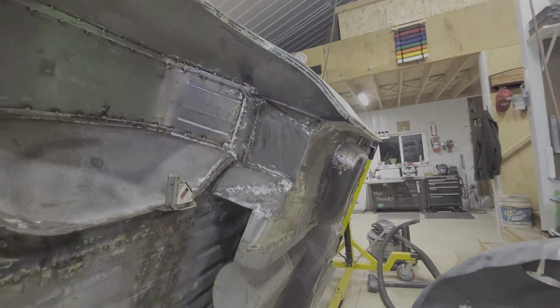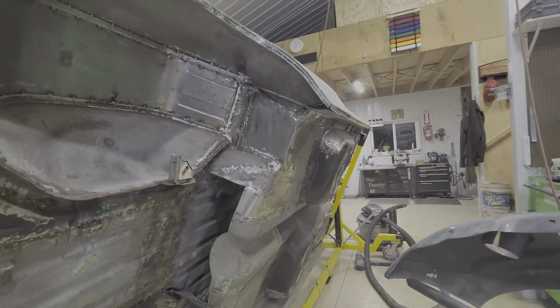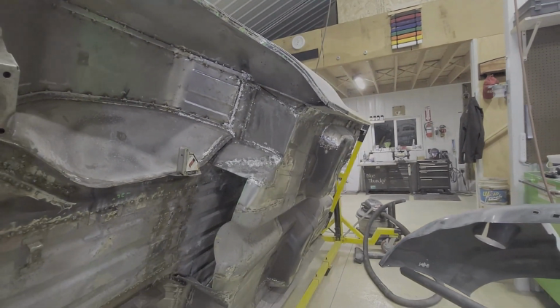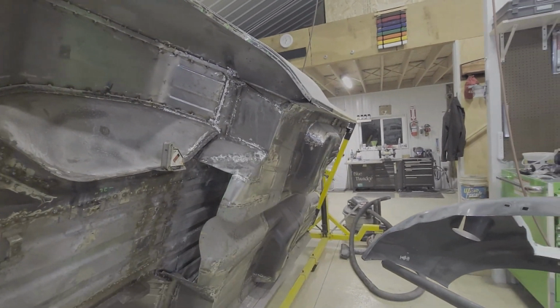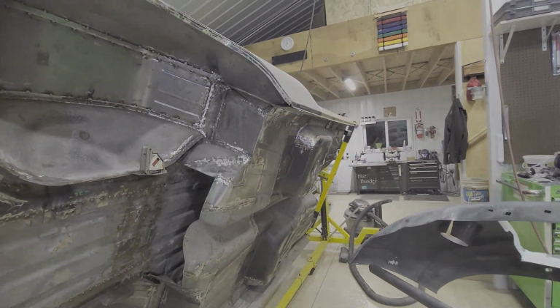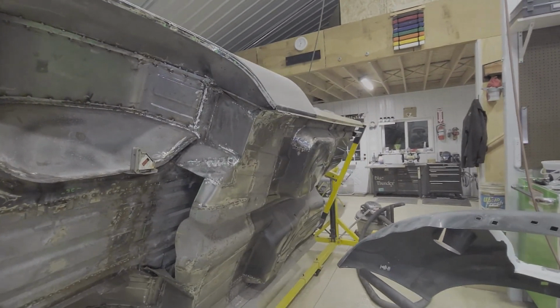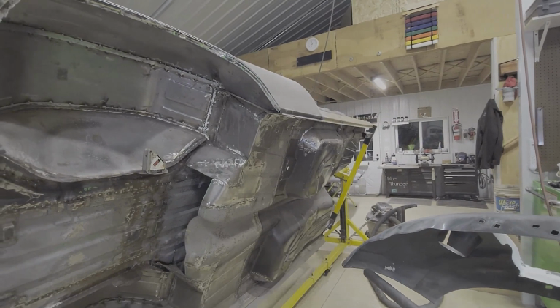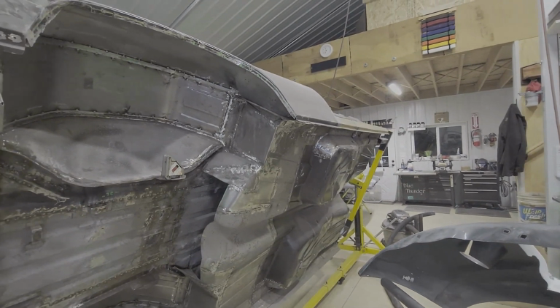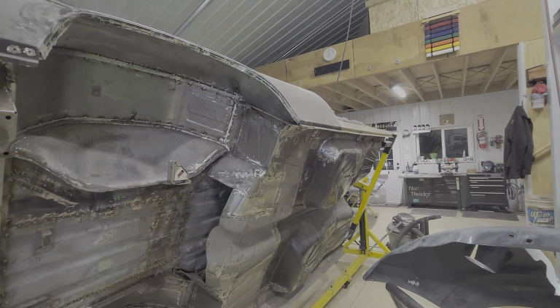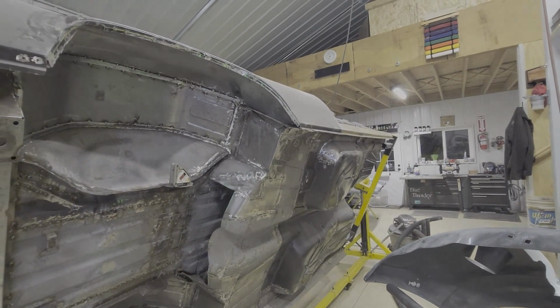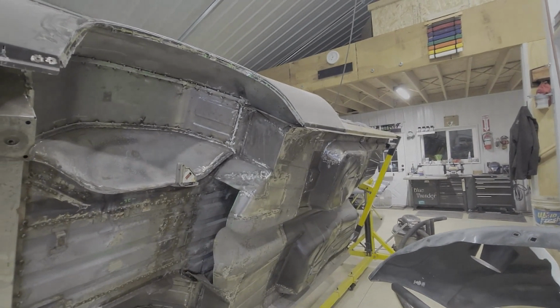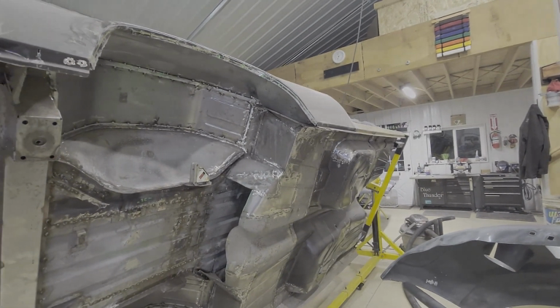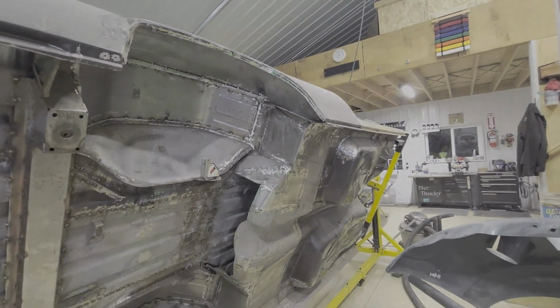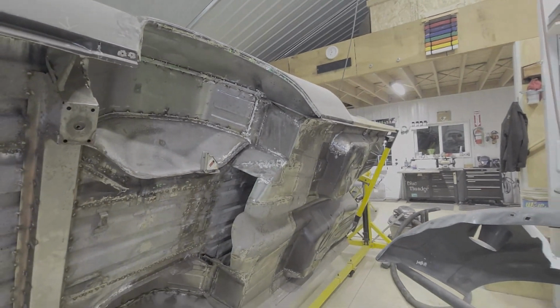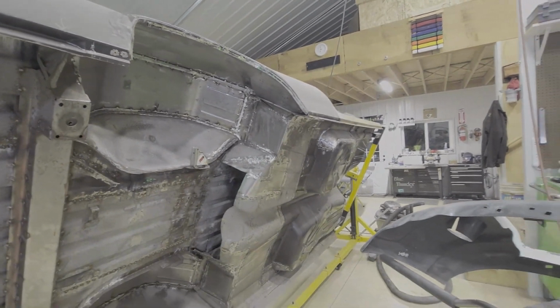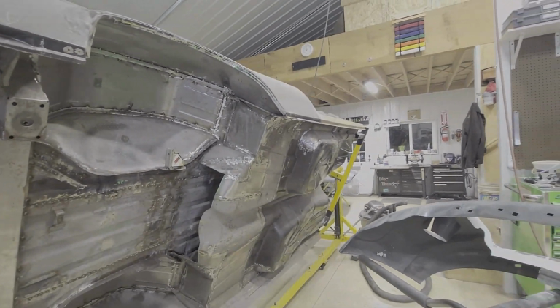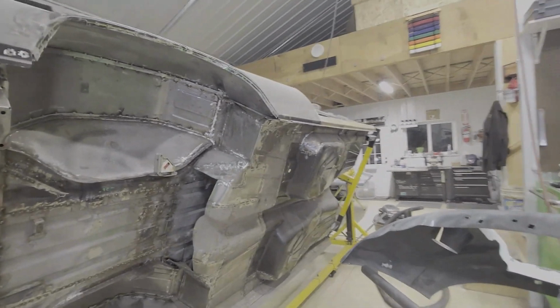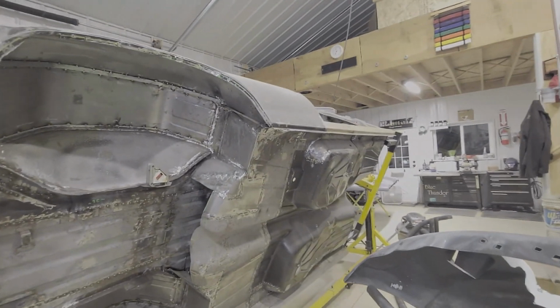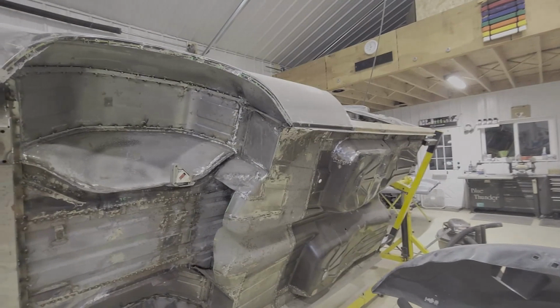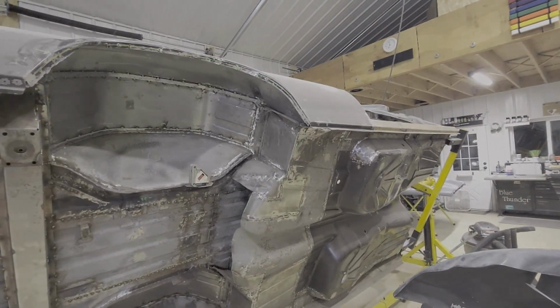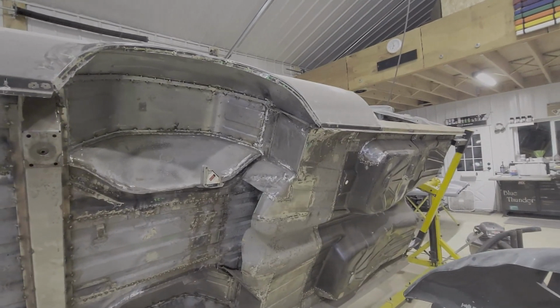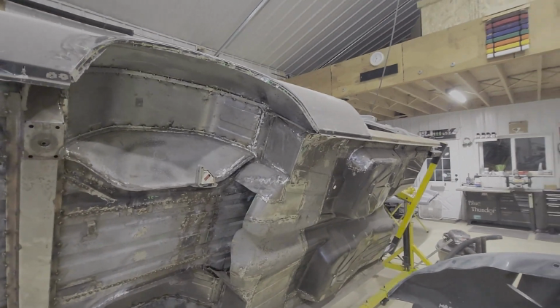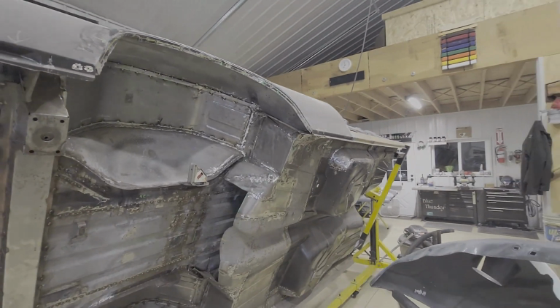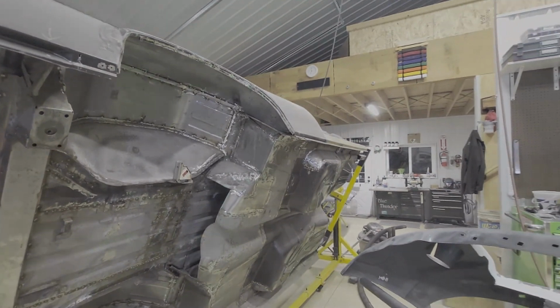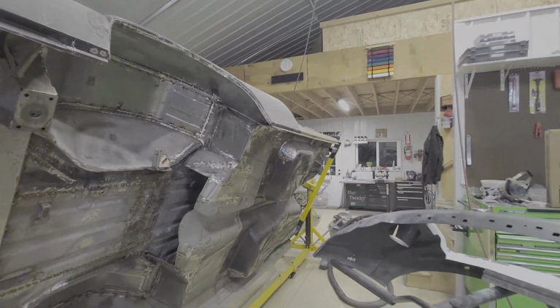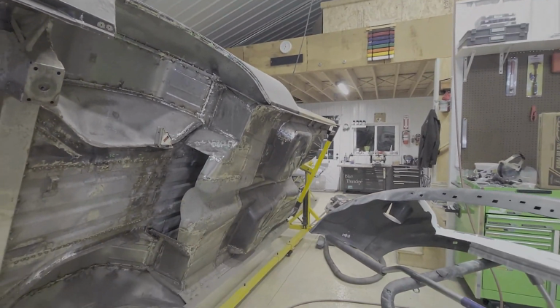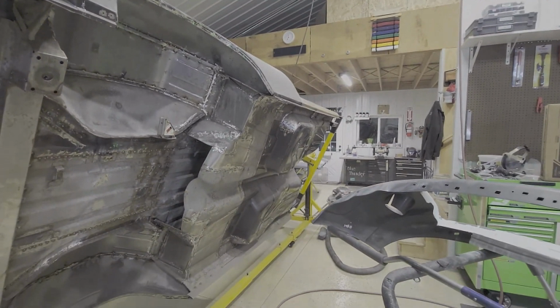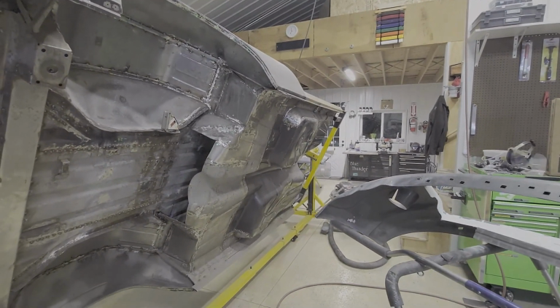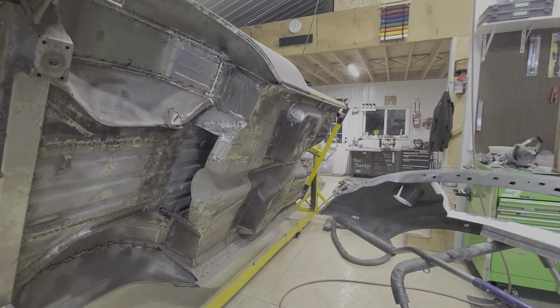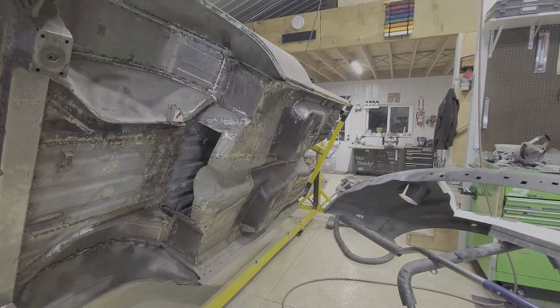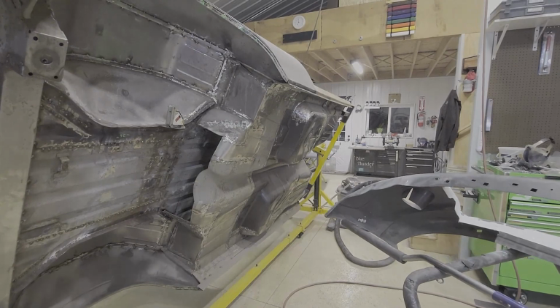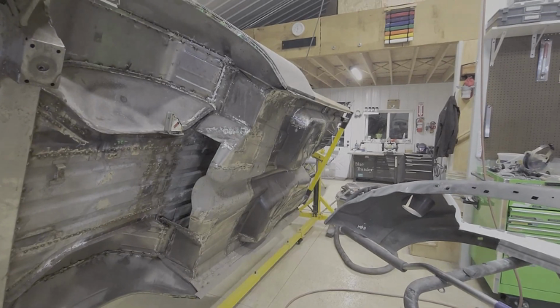If you pay attention to this channel you're going to see quite a bit more of this El Camino project as time goes on. Please check it out, appreciate your viewing, and please subscribe.